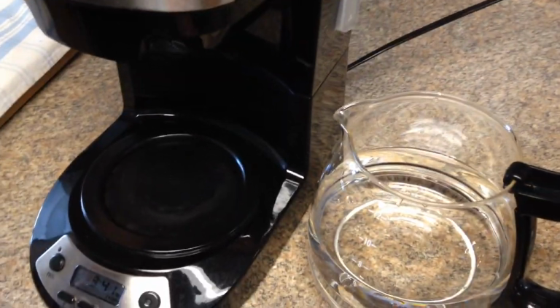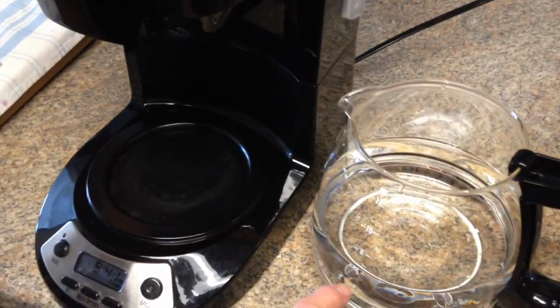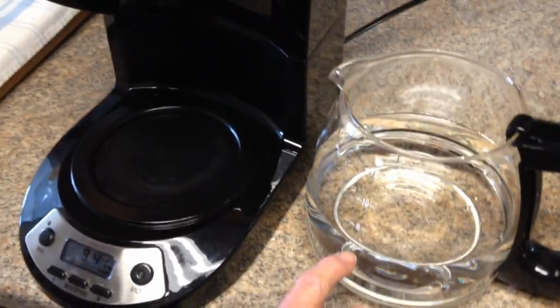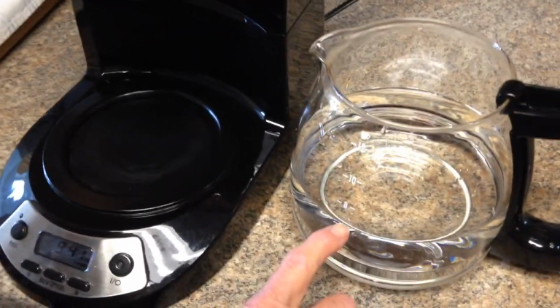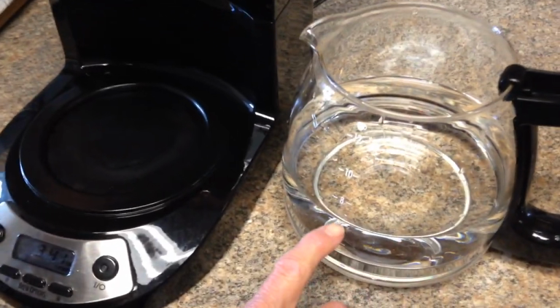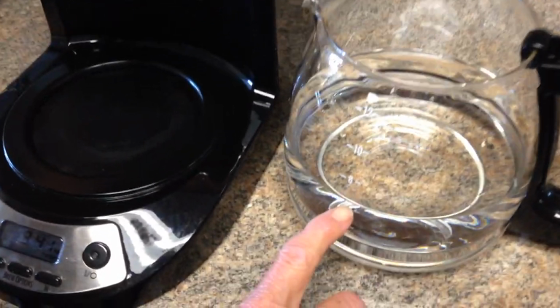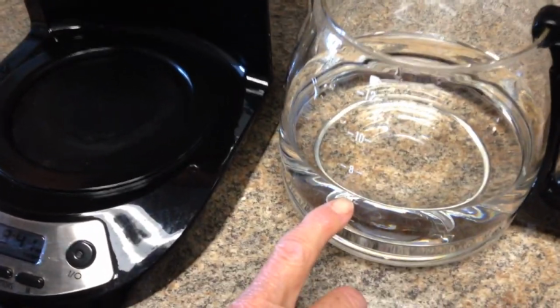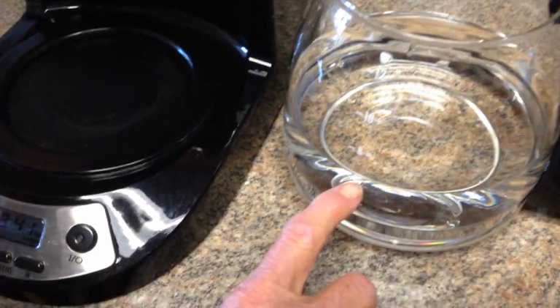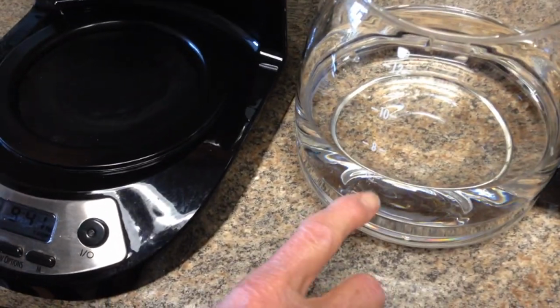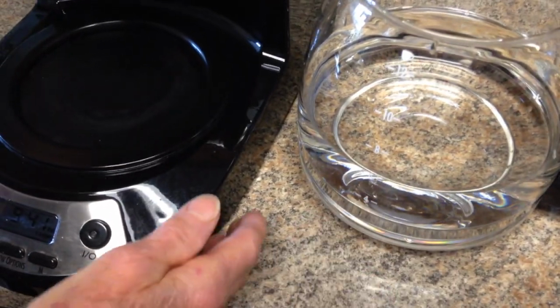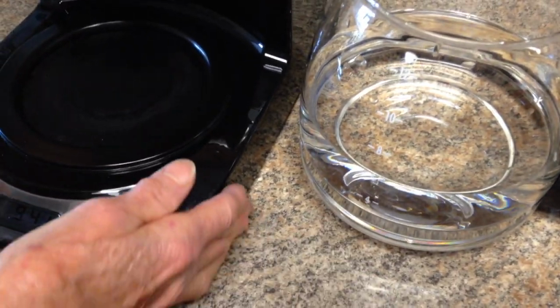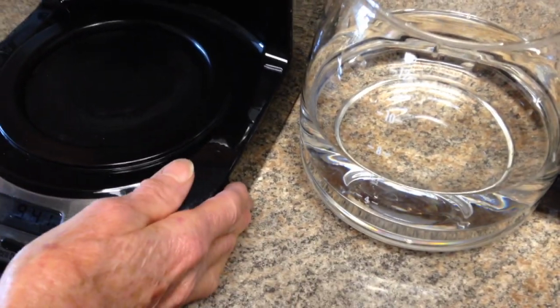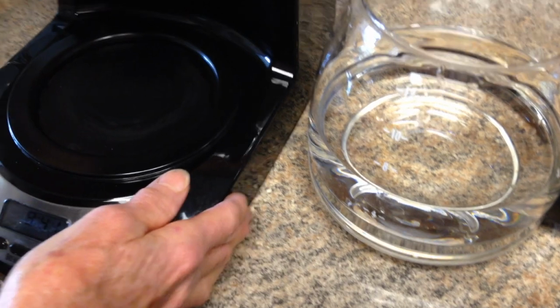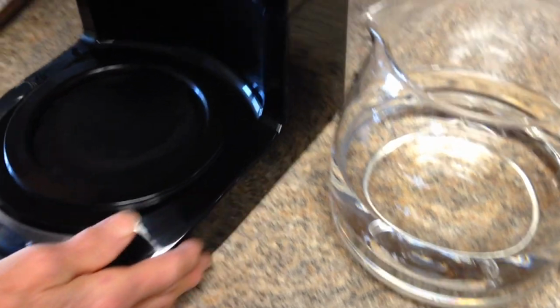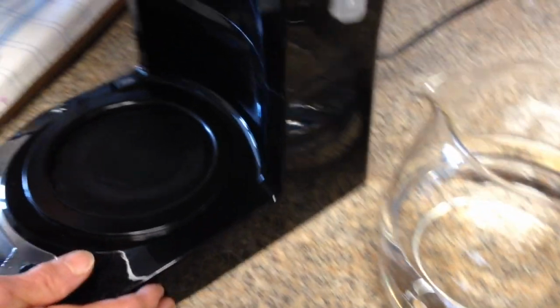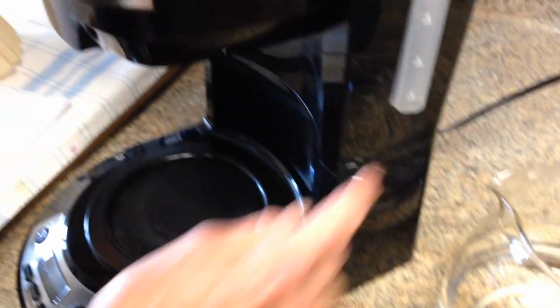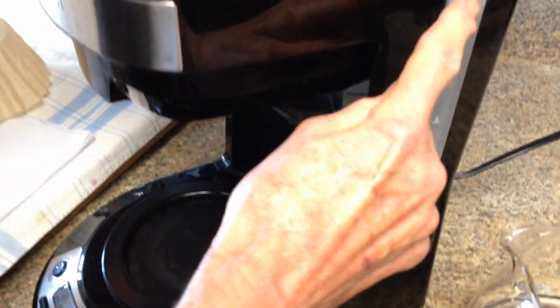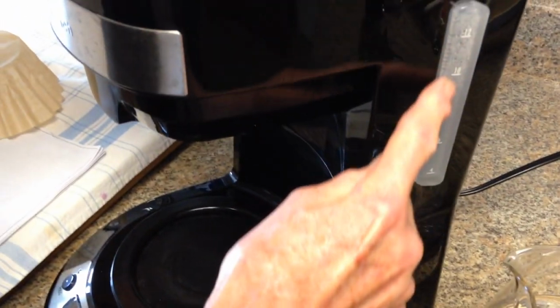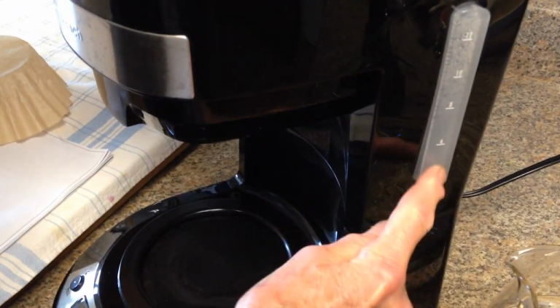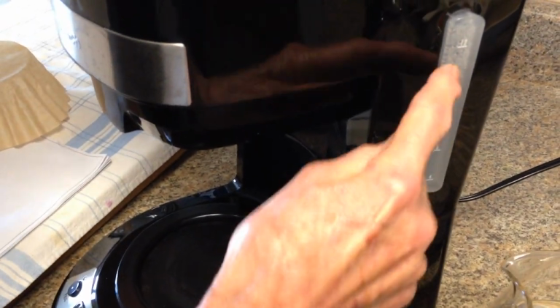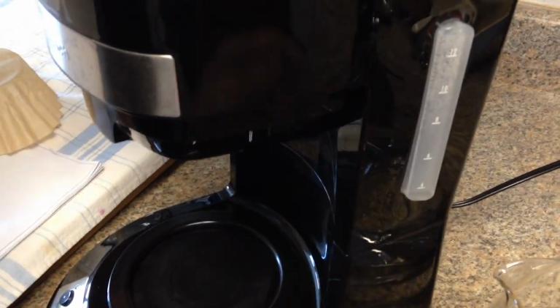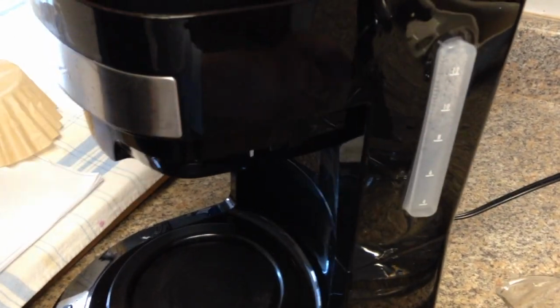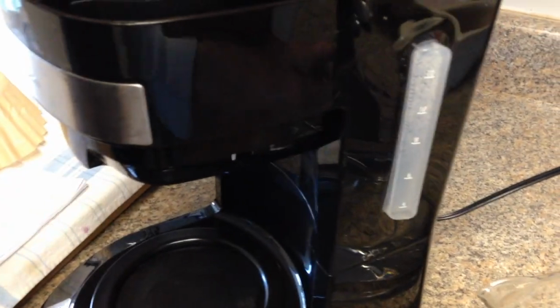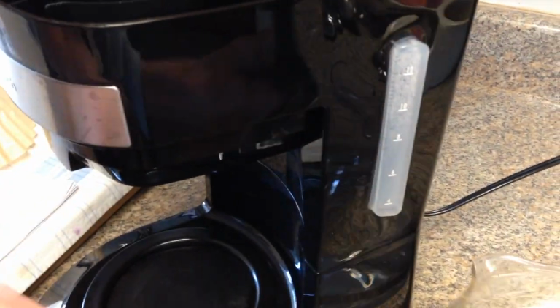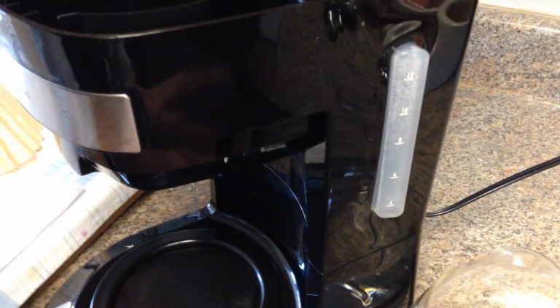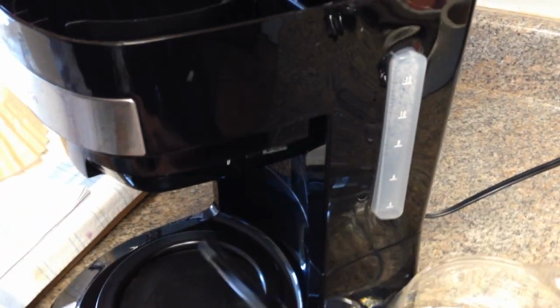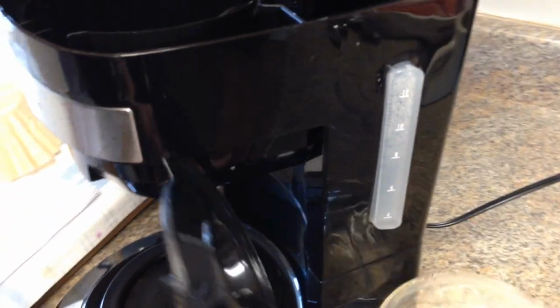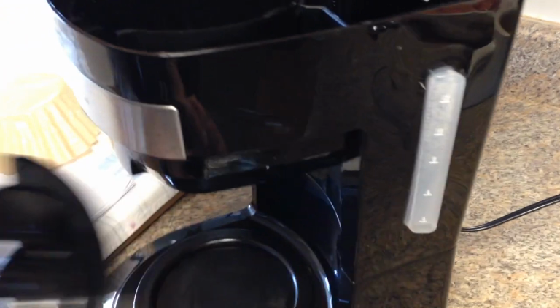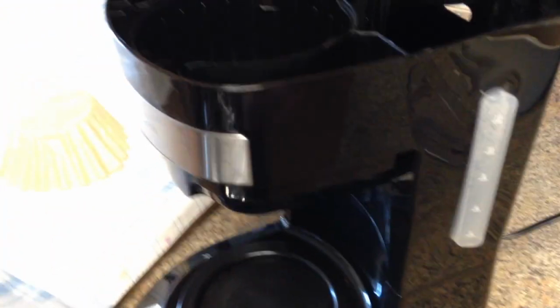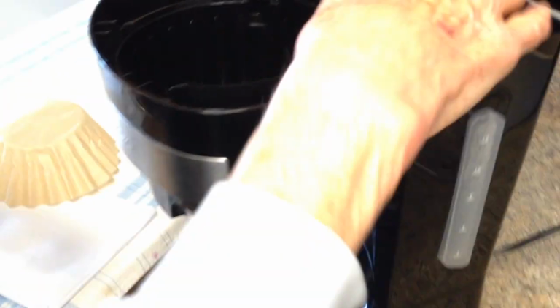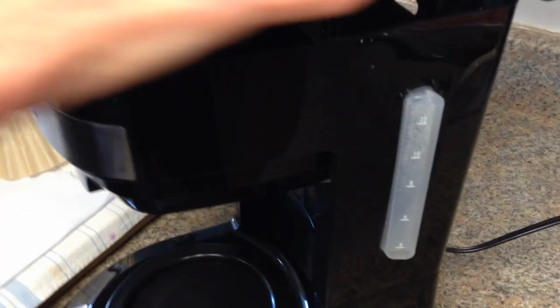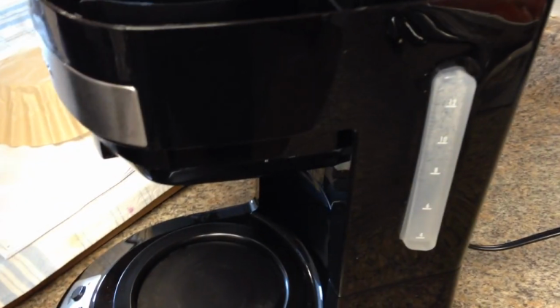I'm going to do six cups — I've got it set around six cups — and whenever you pour it in you can see the guide here. The camera is going to show it on the guide part.